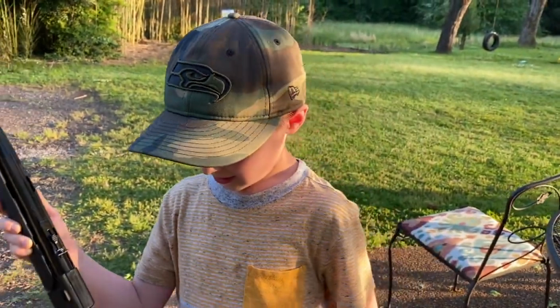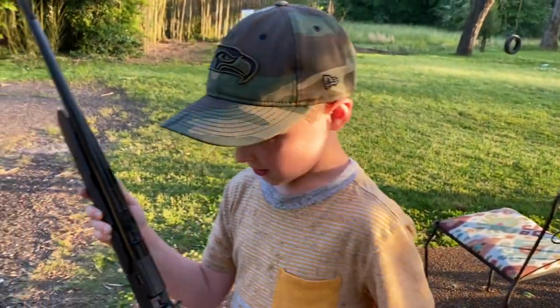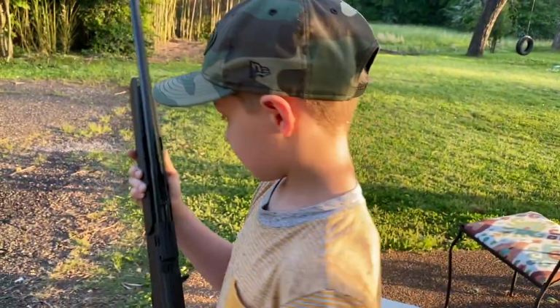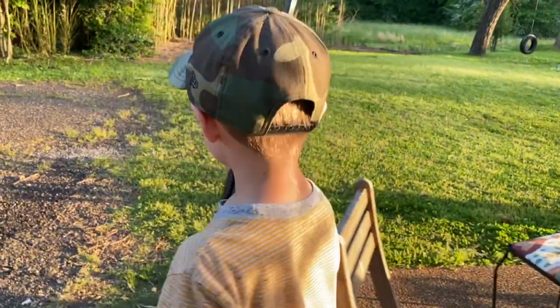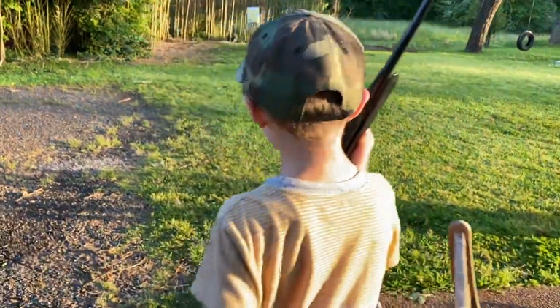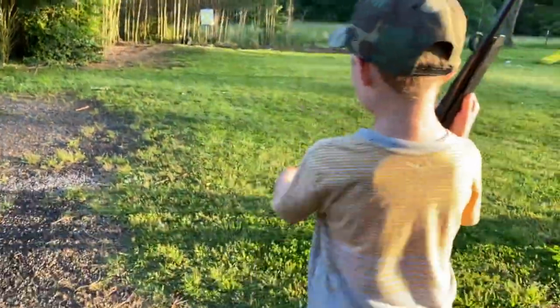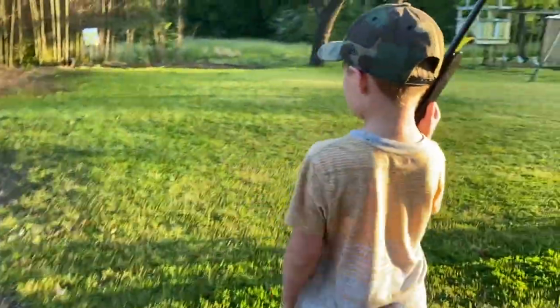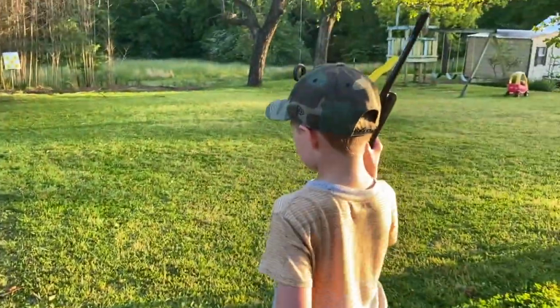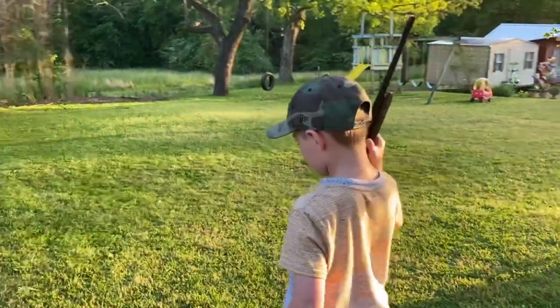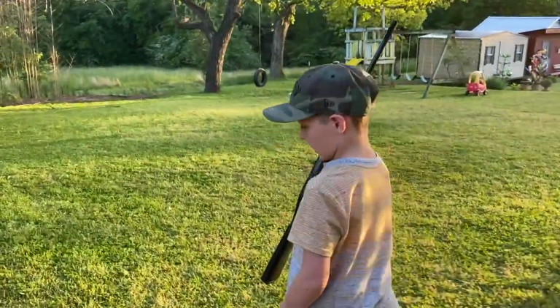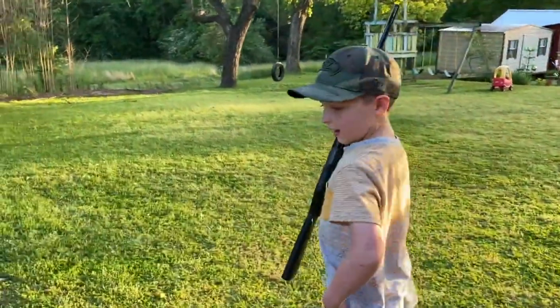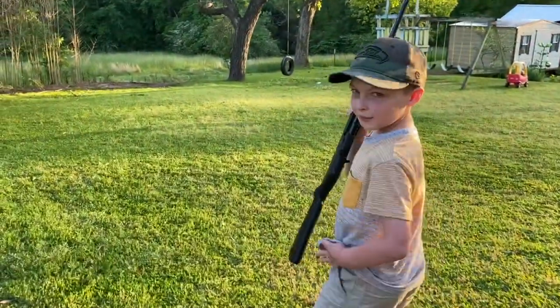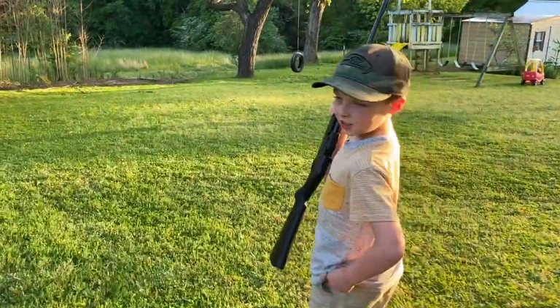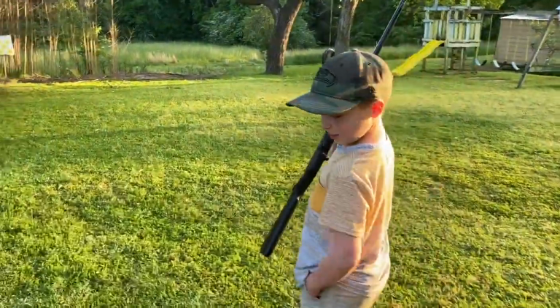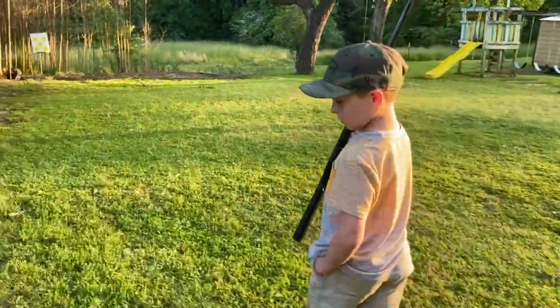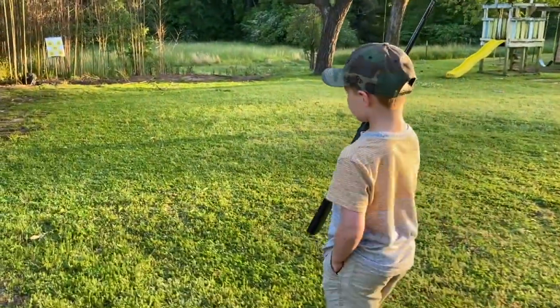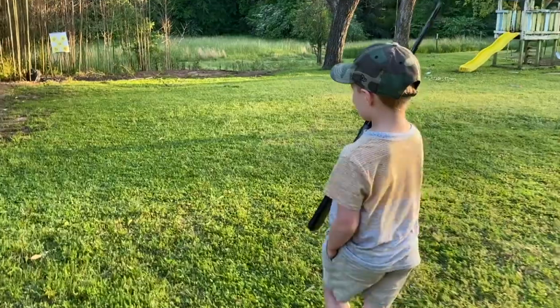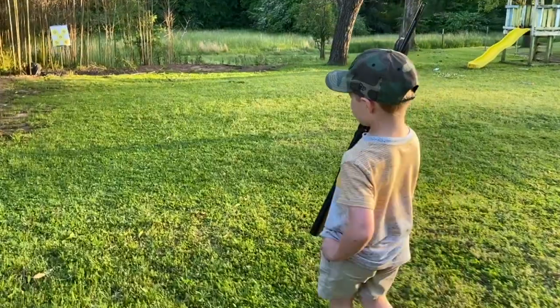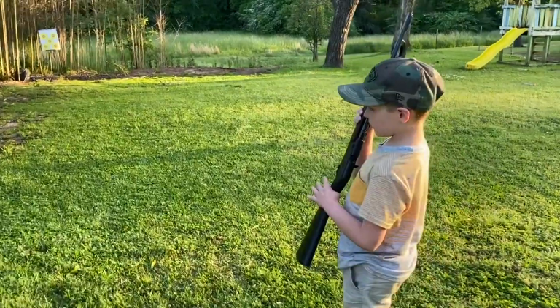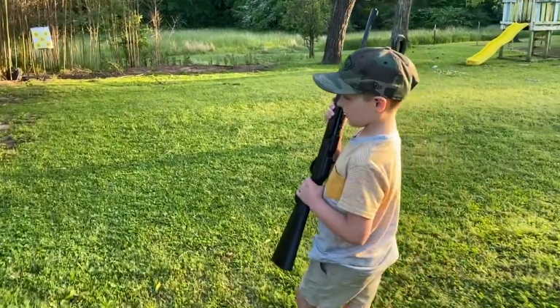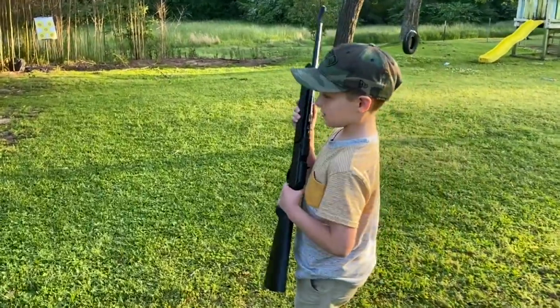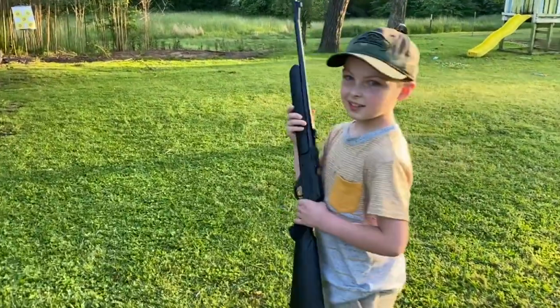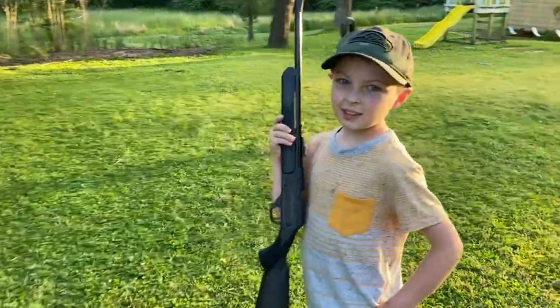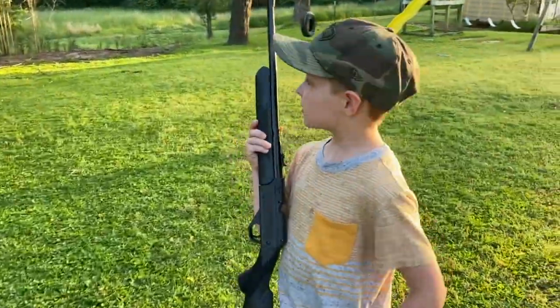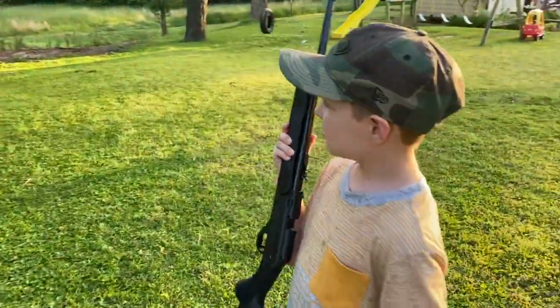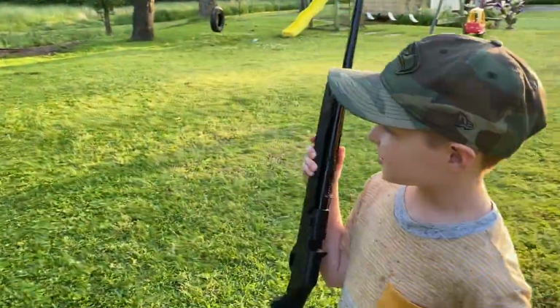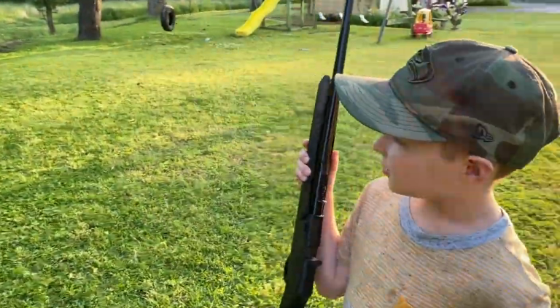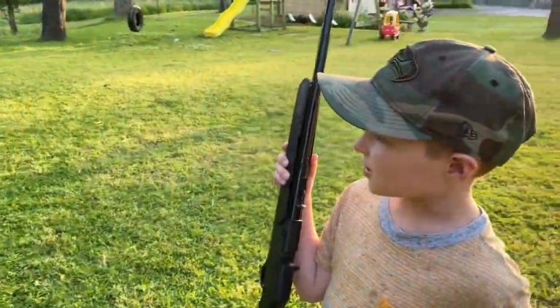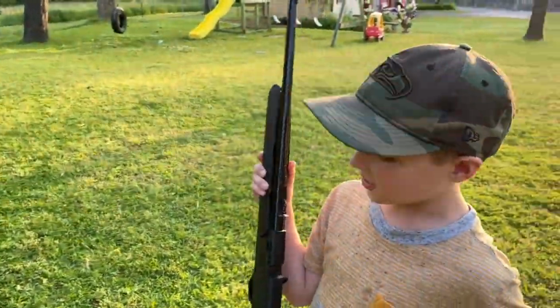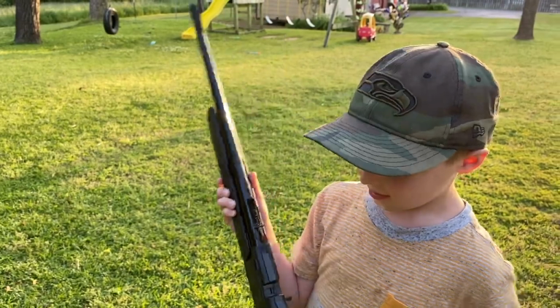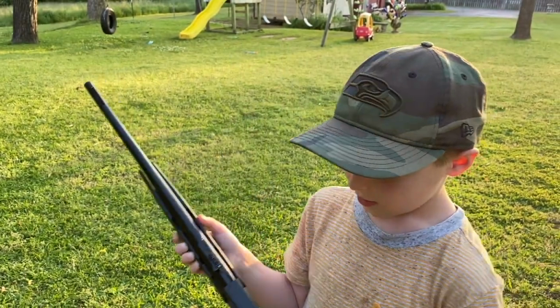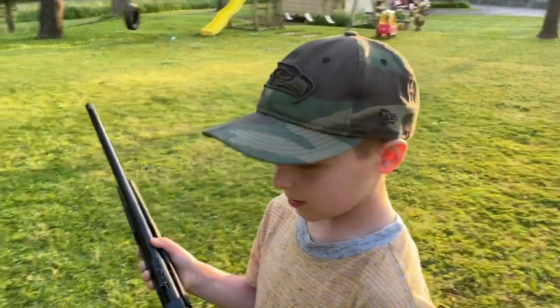Alright, let's go hit this target and see how you can hit it. I have a marker in my pocket. I'm going to try. What's the marker for? The marker is to circle it — to circle all your hits.